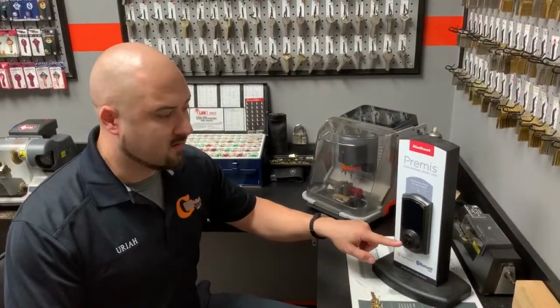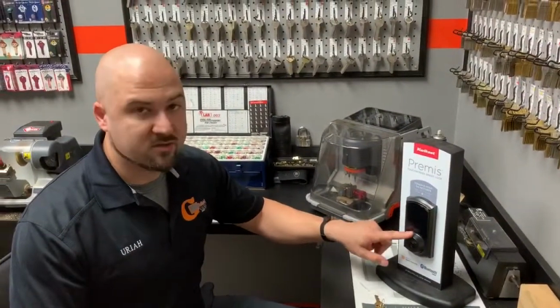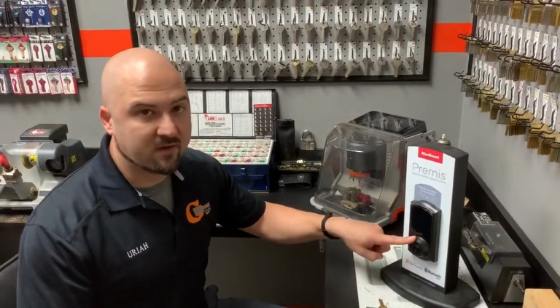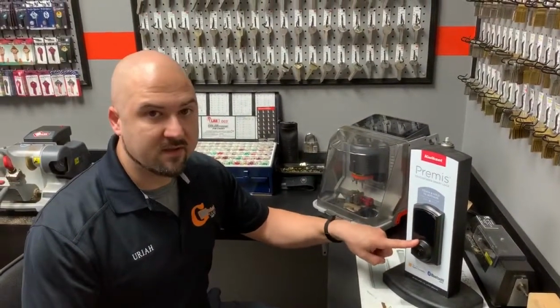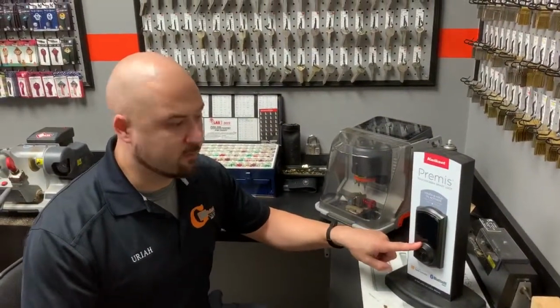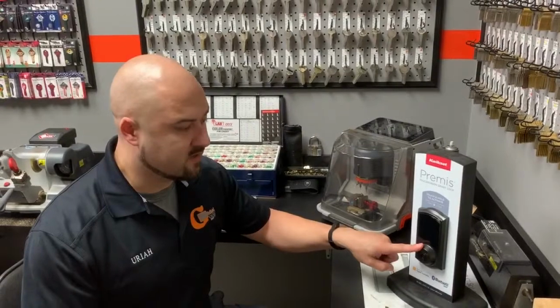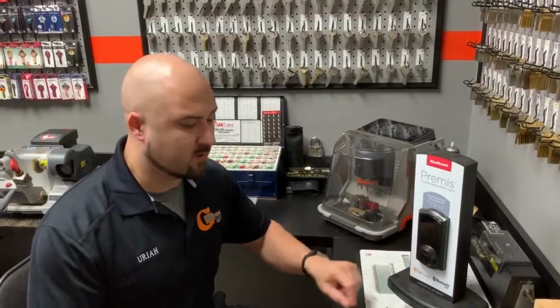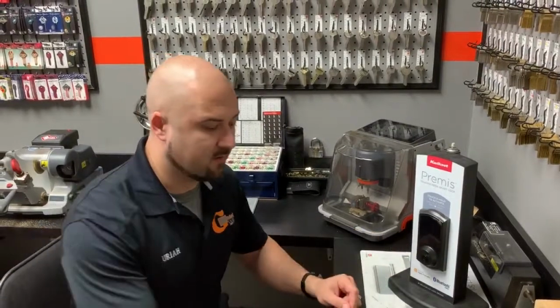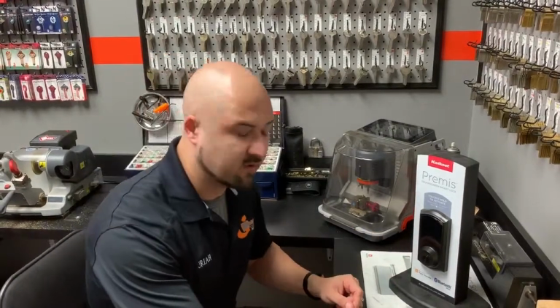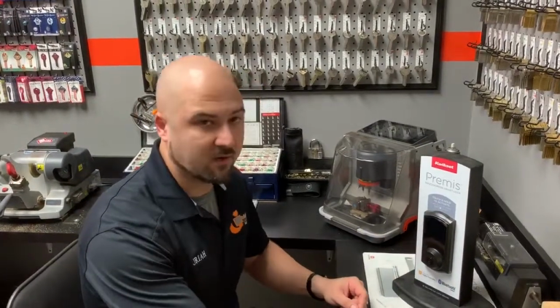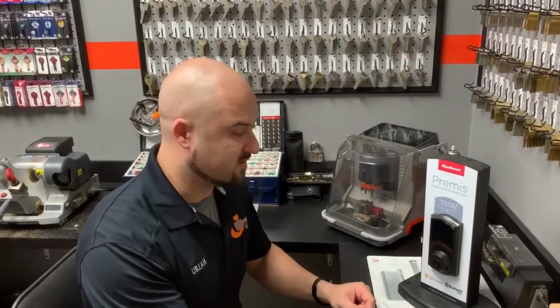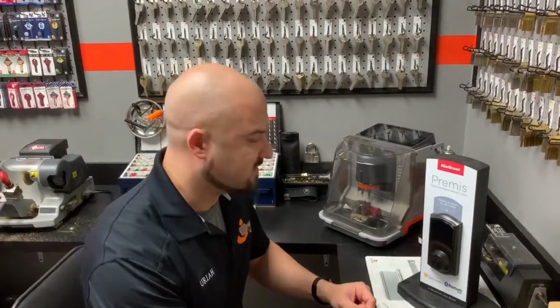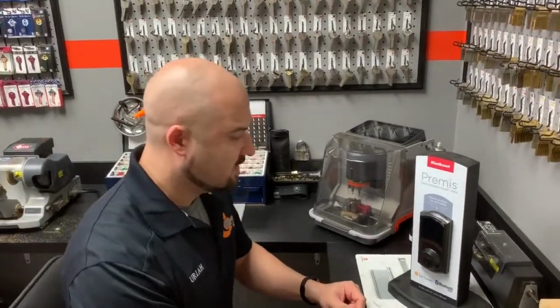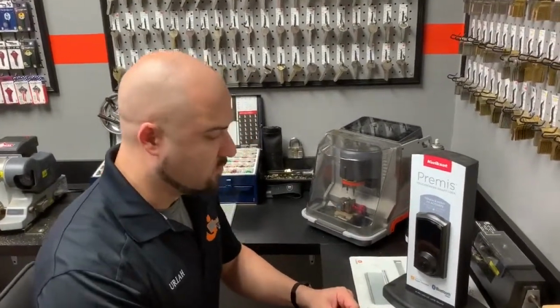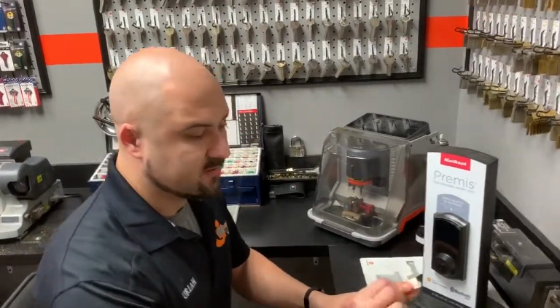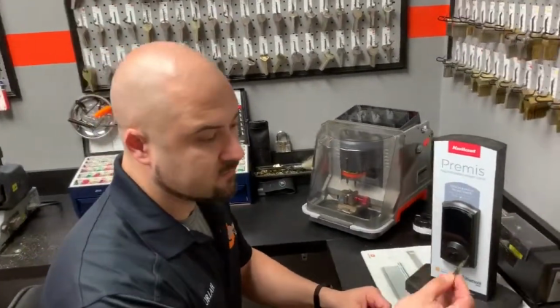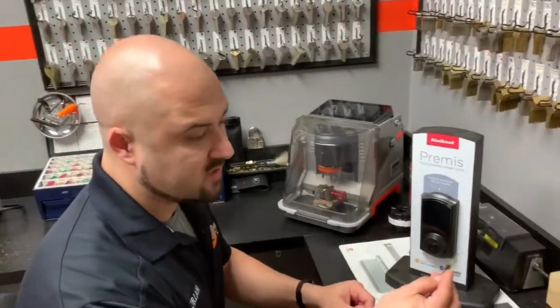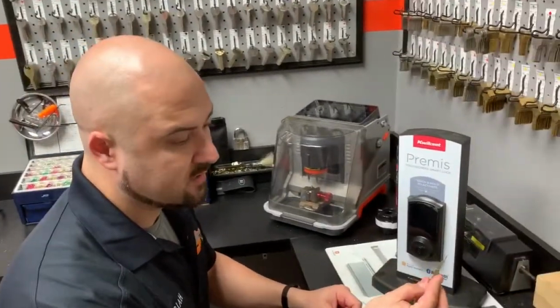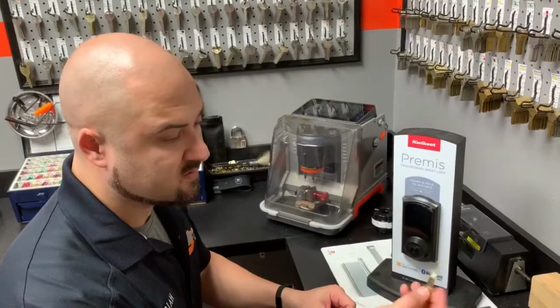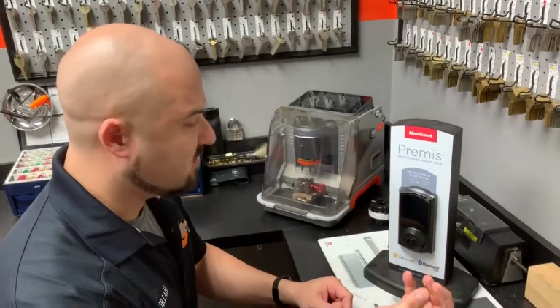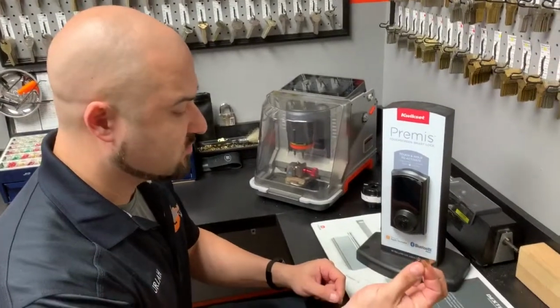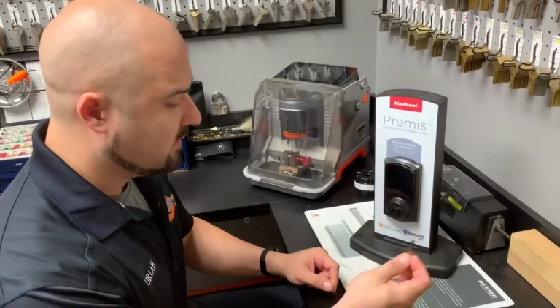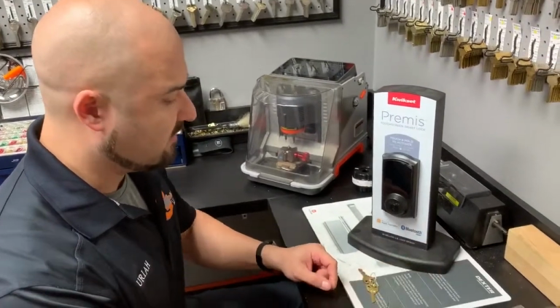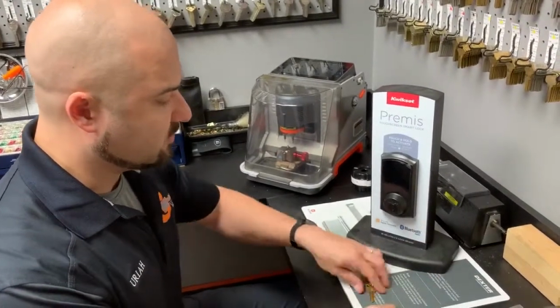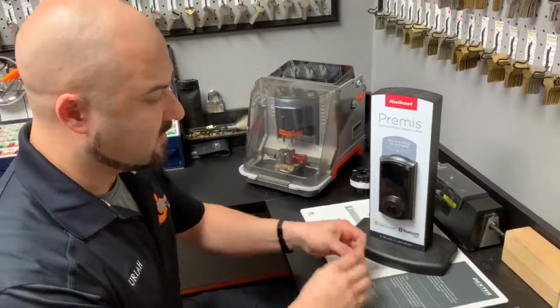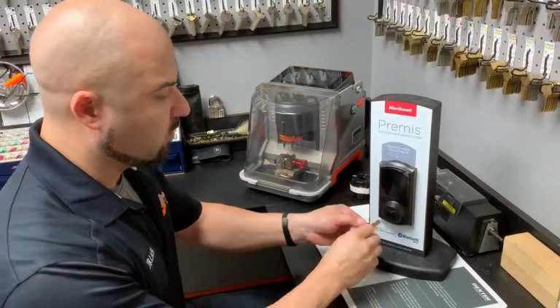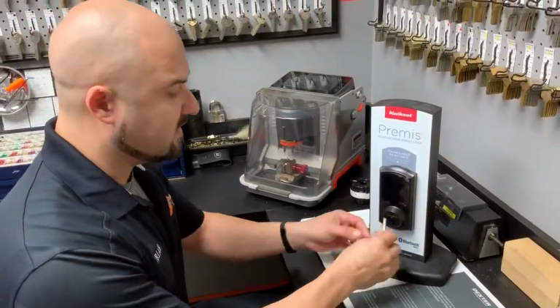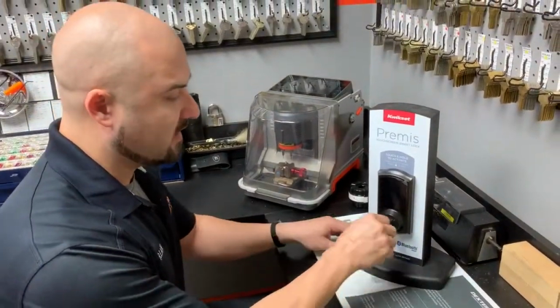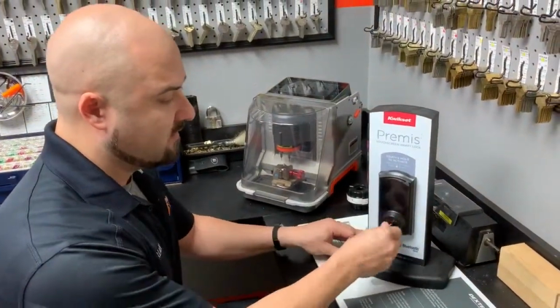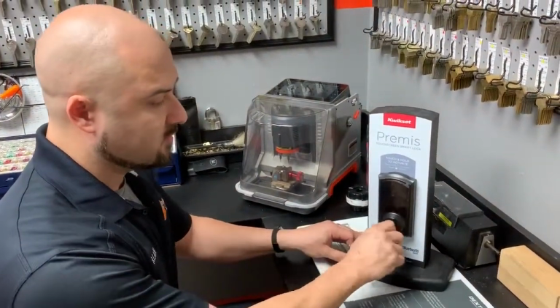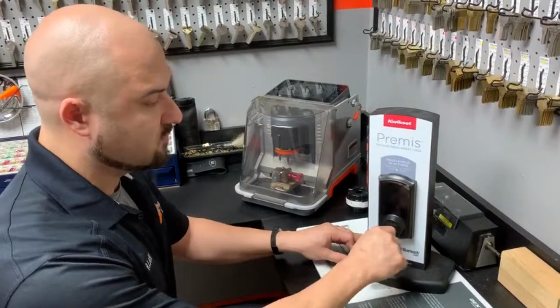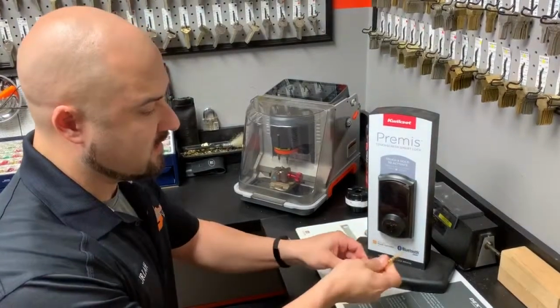As long as you have a working key, you'll be able to rekey your smart key lock with this process. You will need this little change tool here — it's called the smart key change tool — and of course you'll need the working key to the lock in order to rekey it.